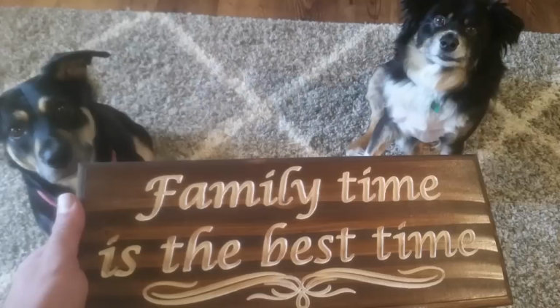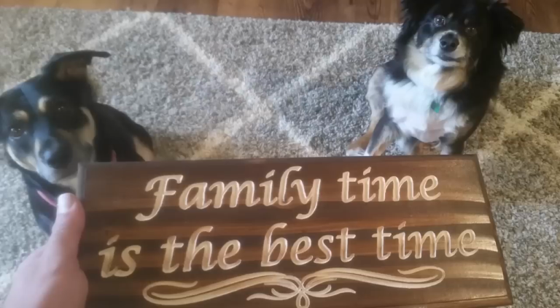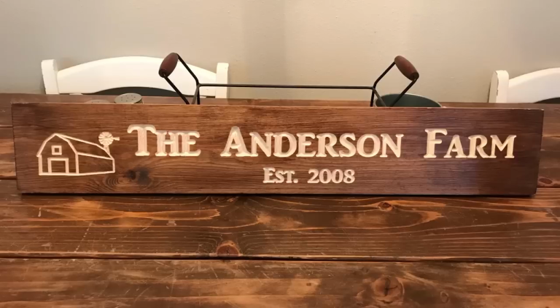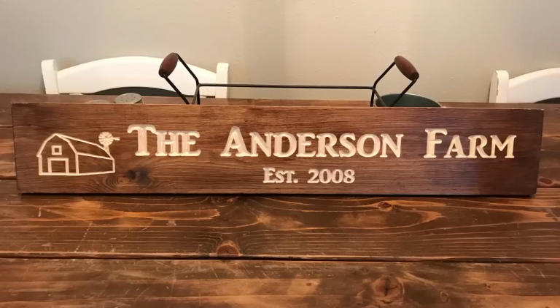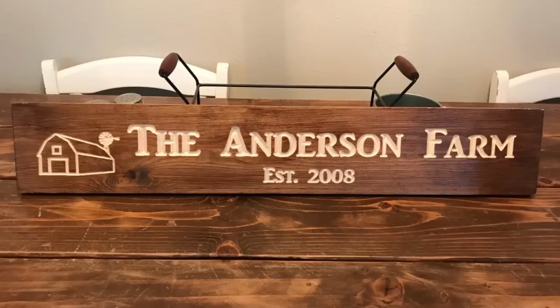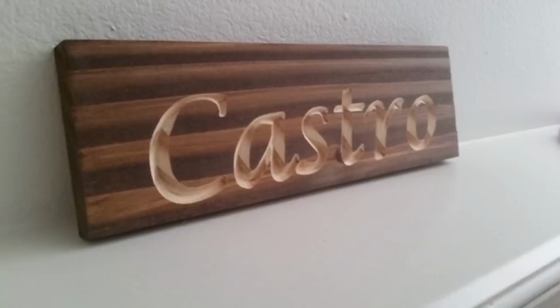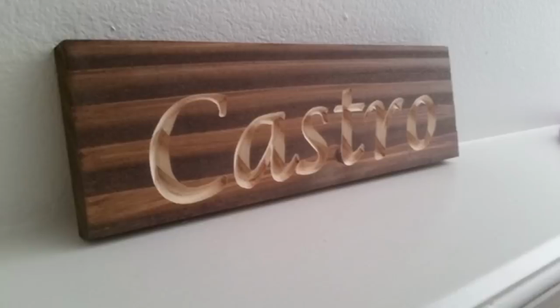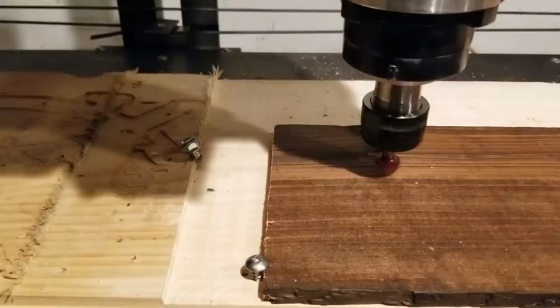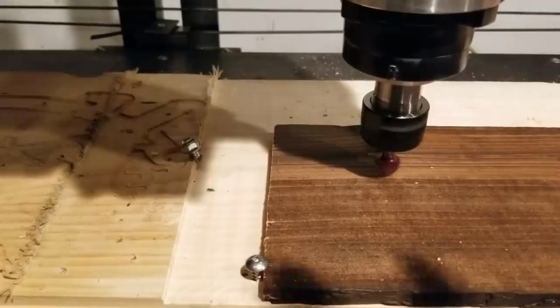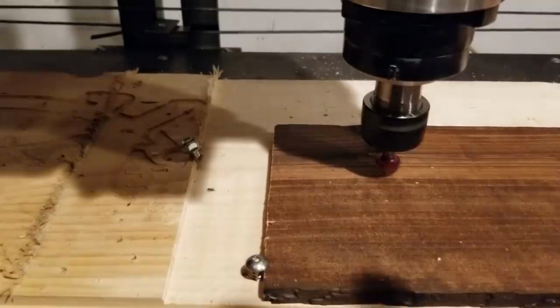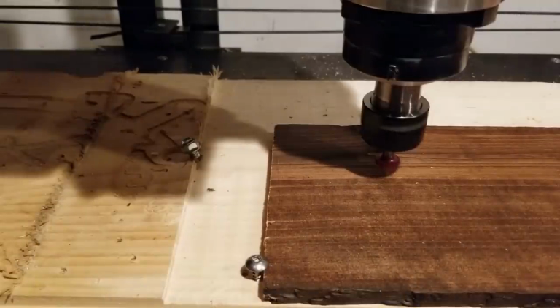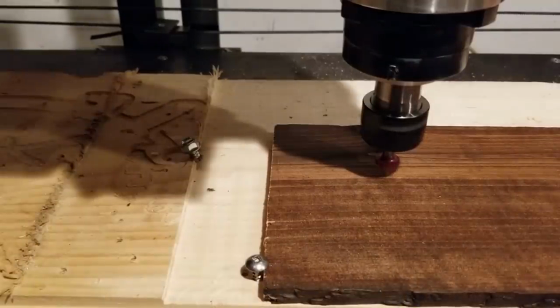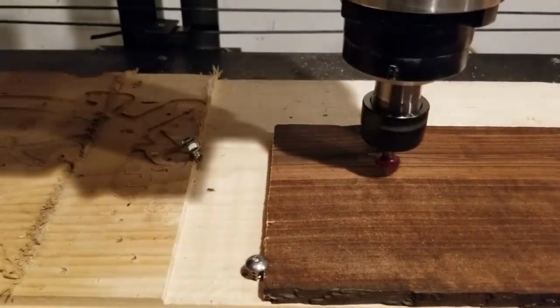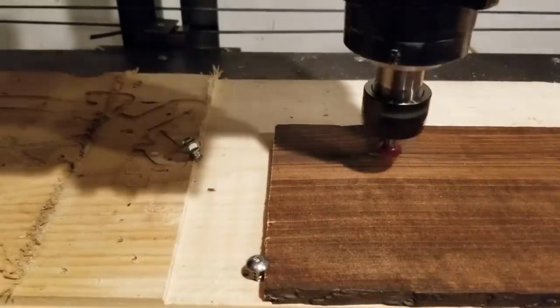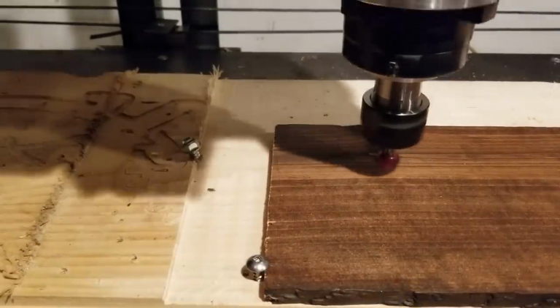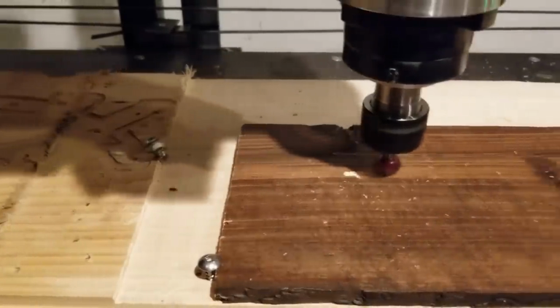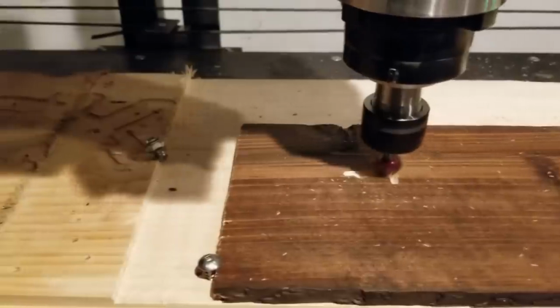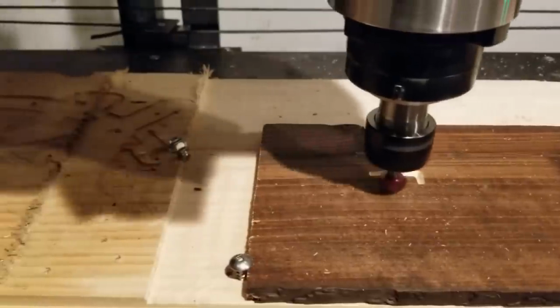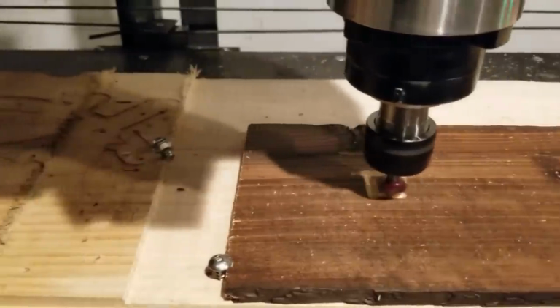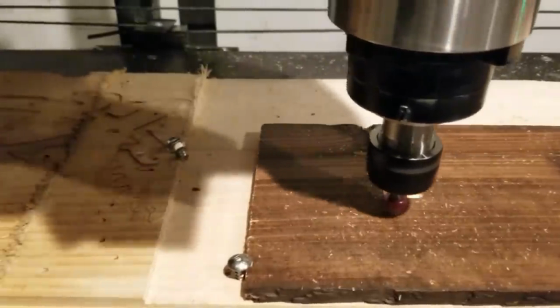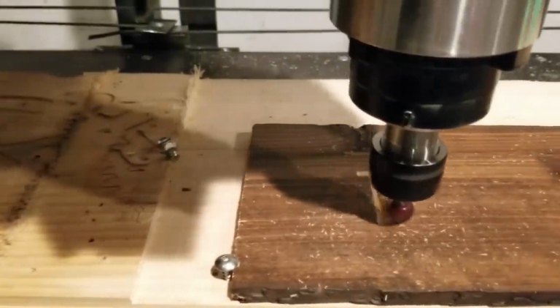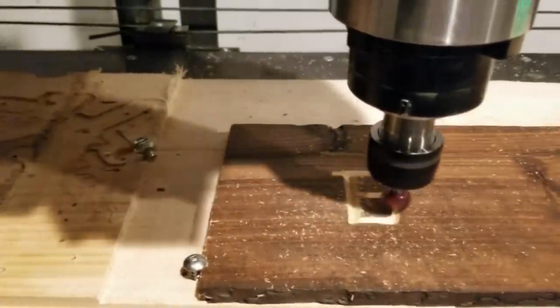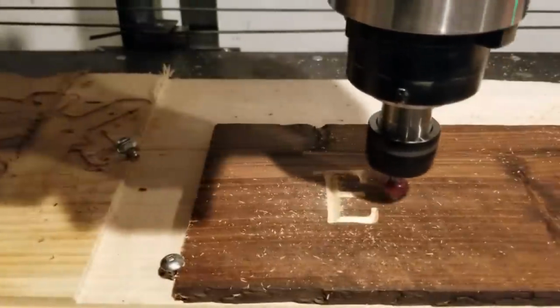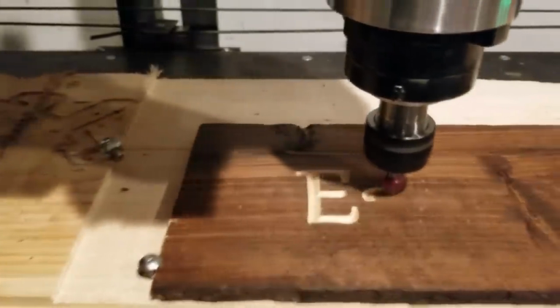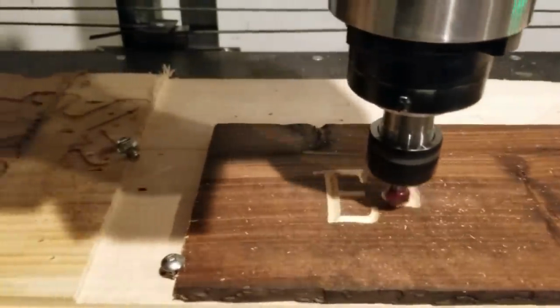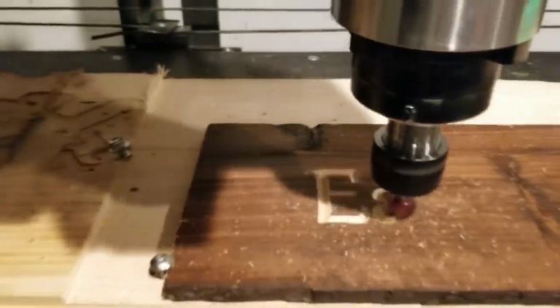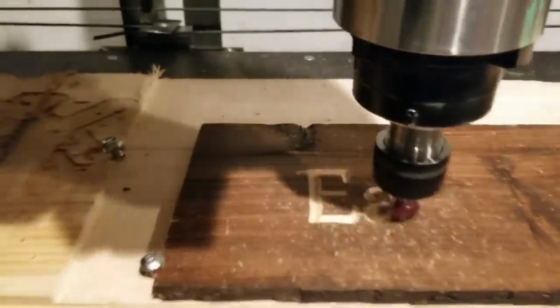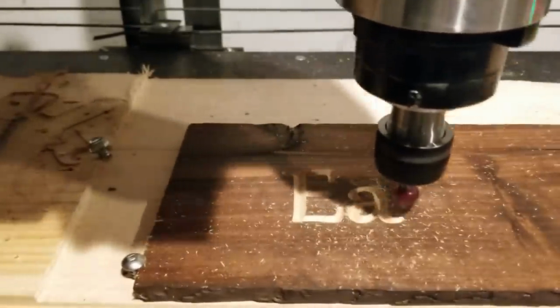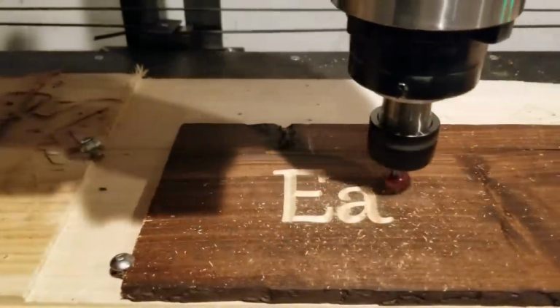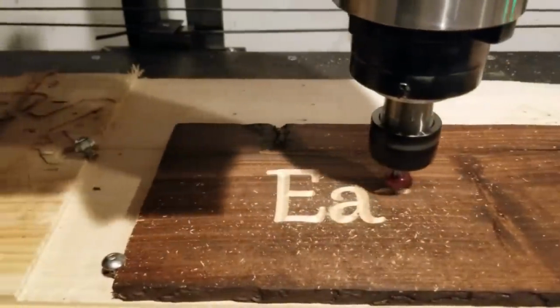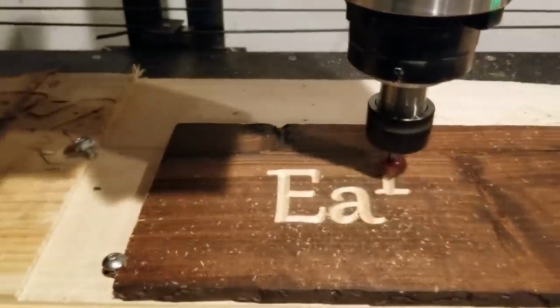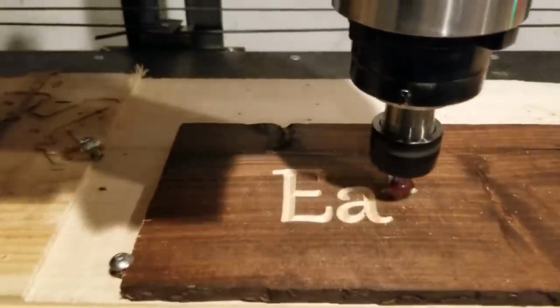For me, the biggest use for this planer is making custom signs, in which I really need the surface to be as consistent as possible for the engravings to come out right, and so that's where my bread and butter is with this planer, and it works really well for that application.